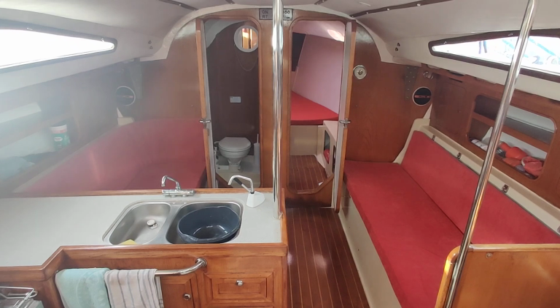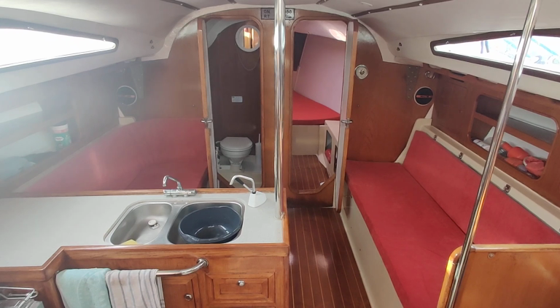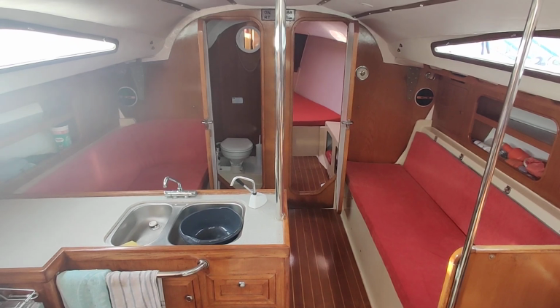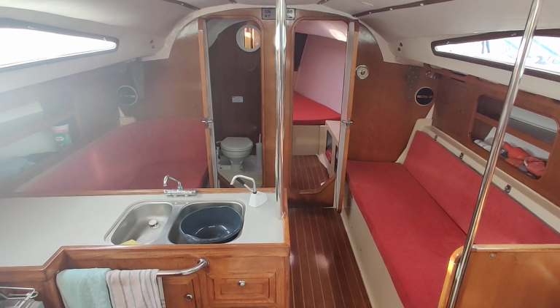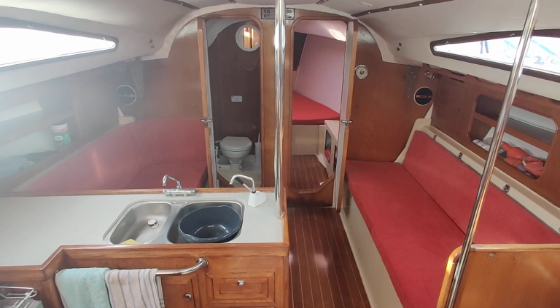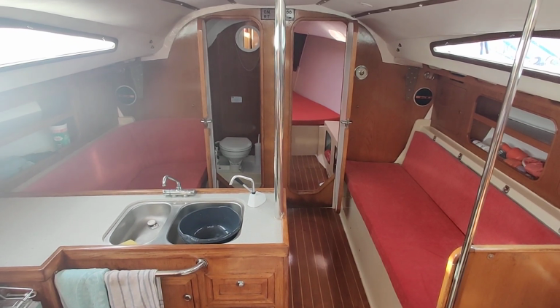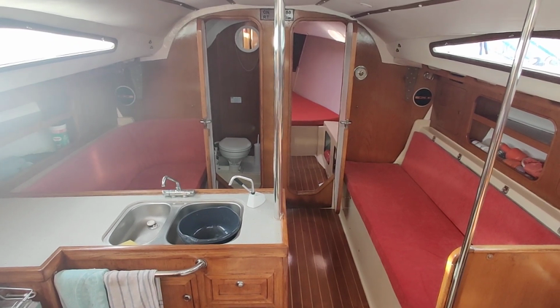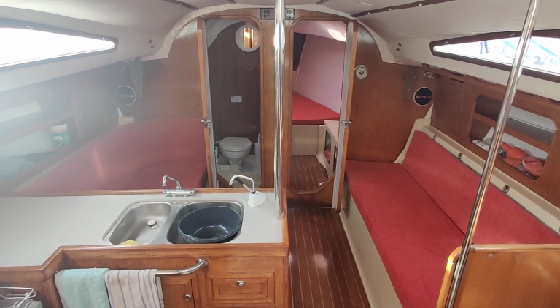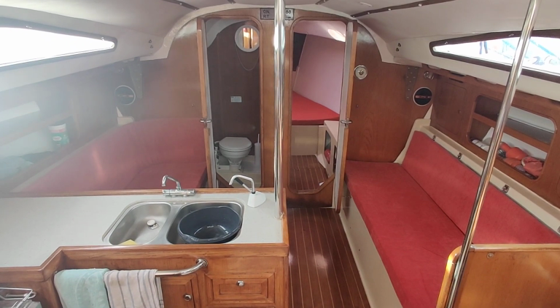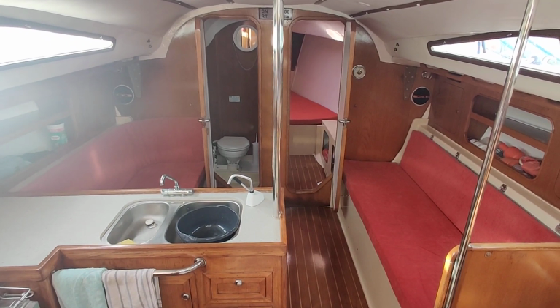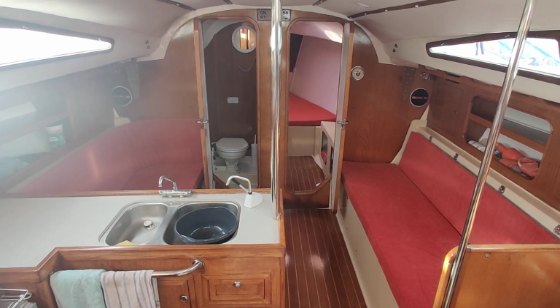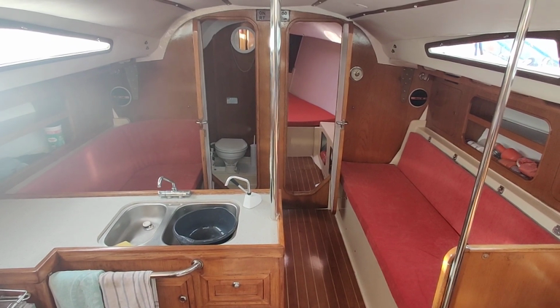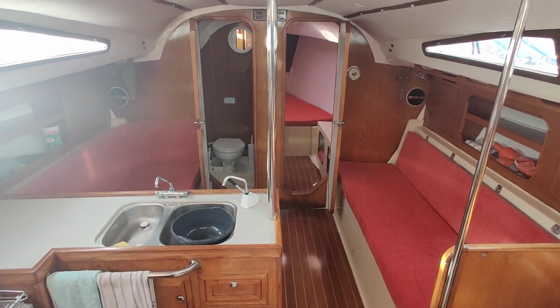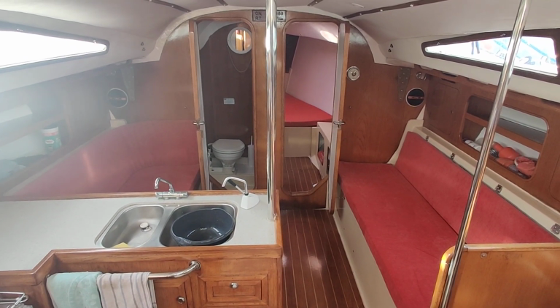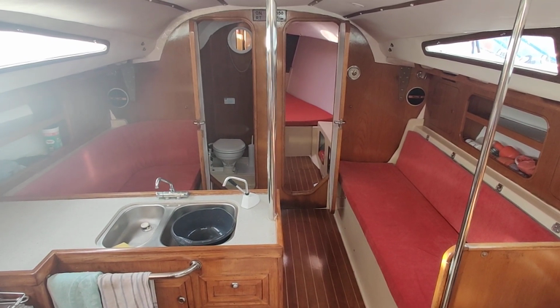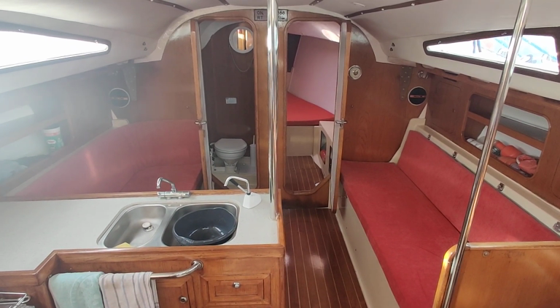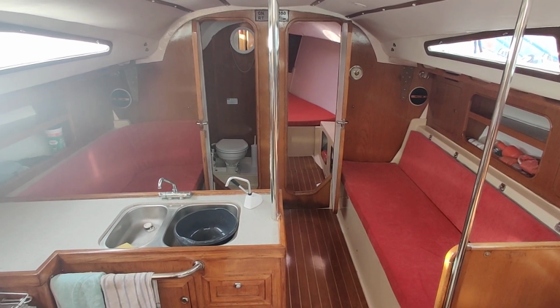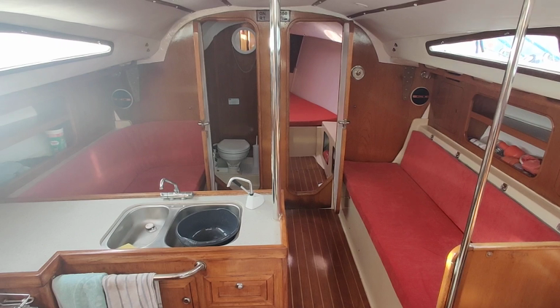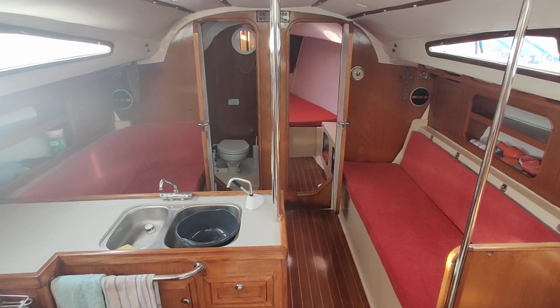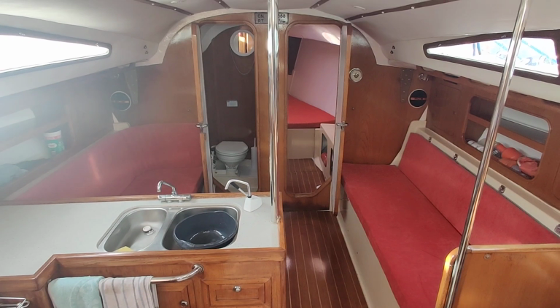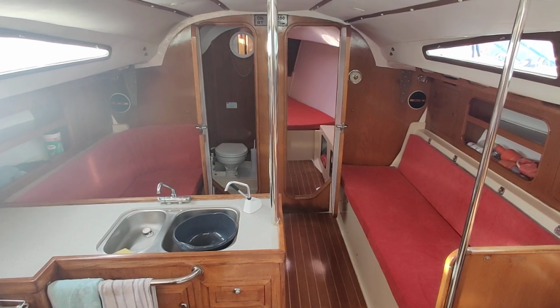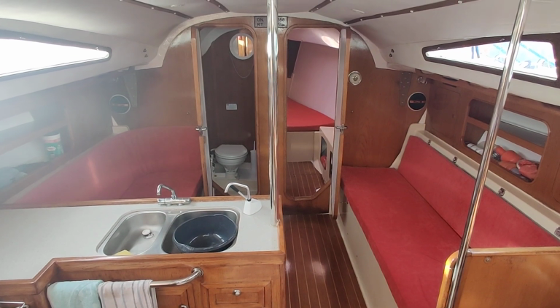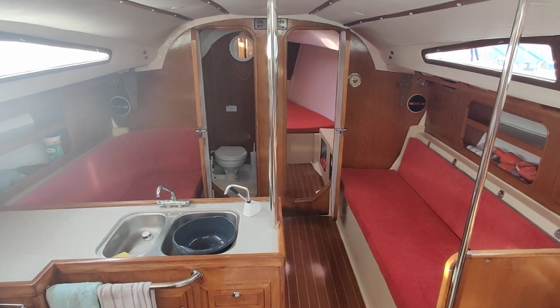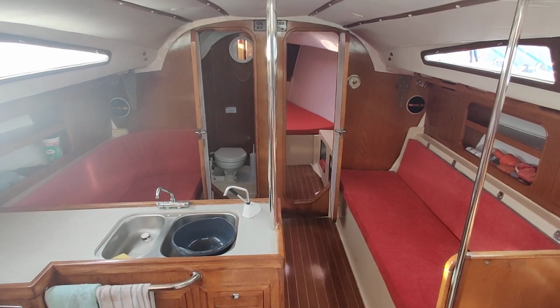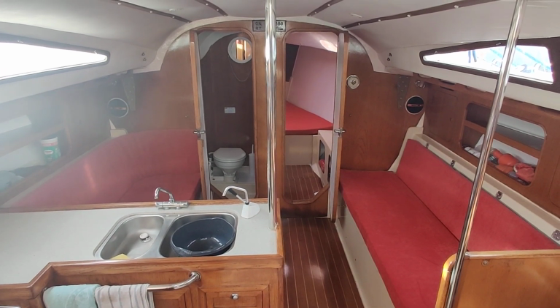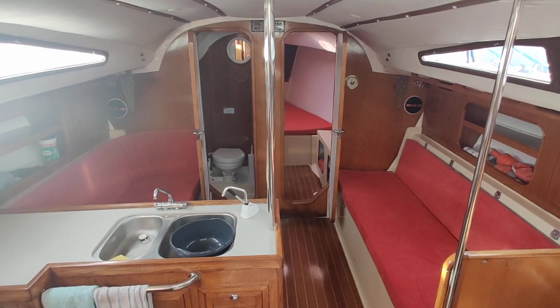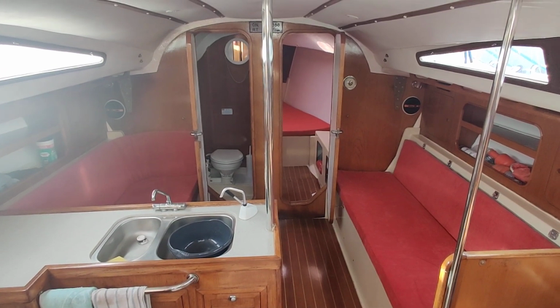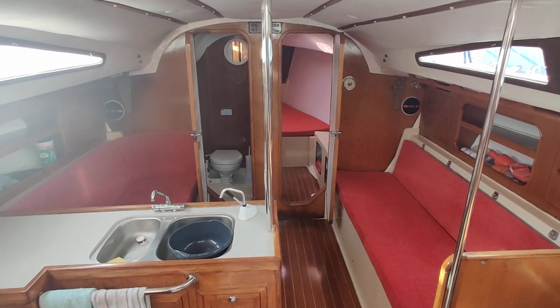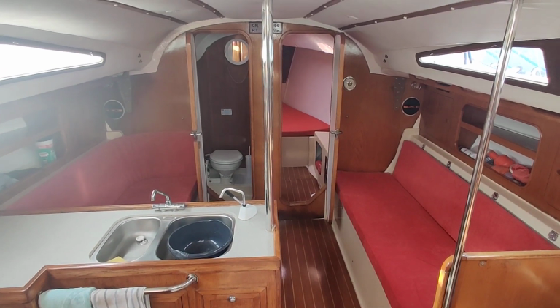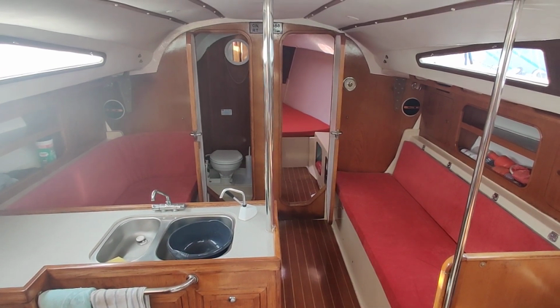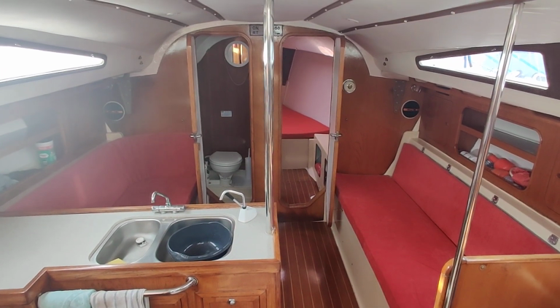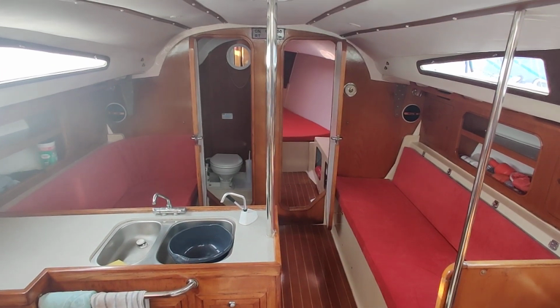Welcome aboard this rather special Reflex 38, listed for sale with Boatshed Isle of White. I'll have a little walk around and you can see just what's different about her and how she's laid out.